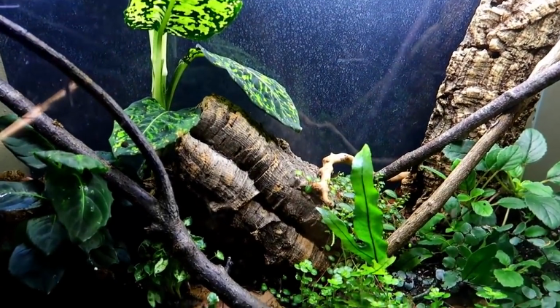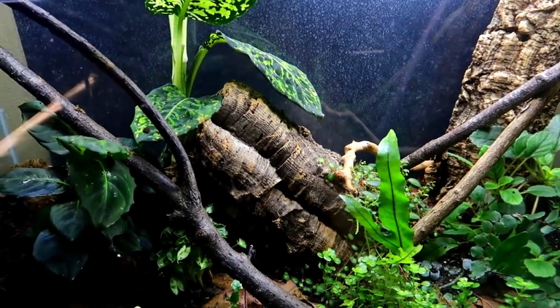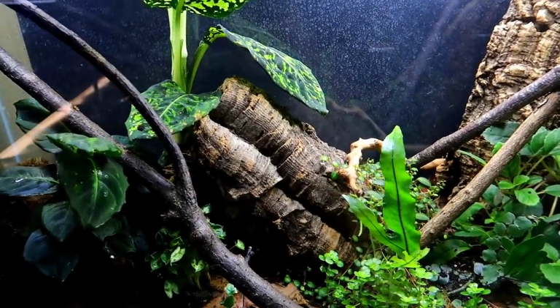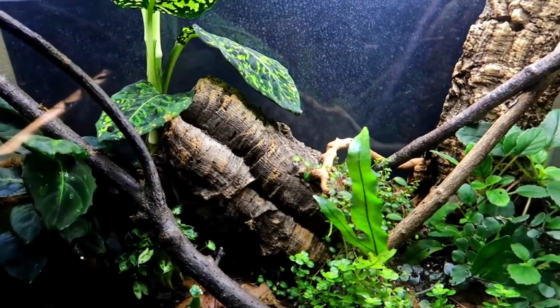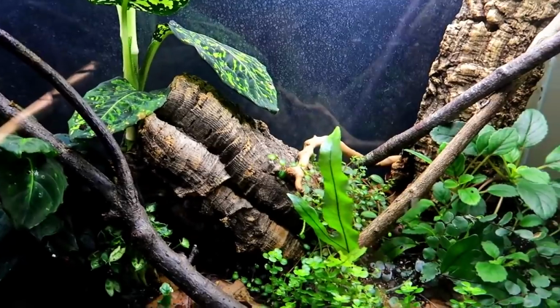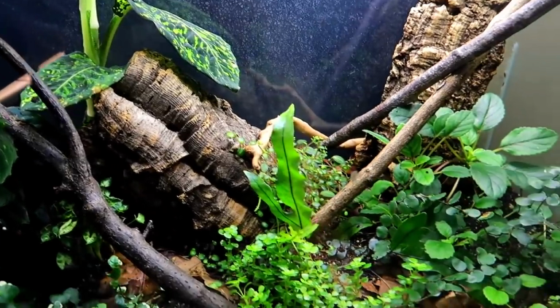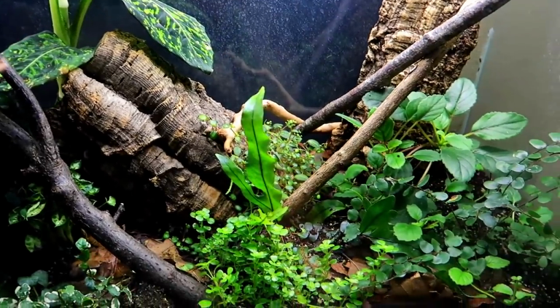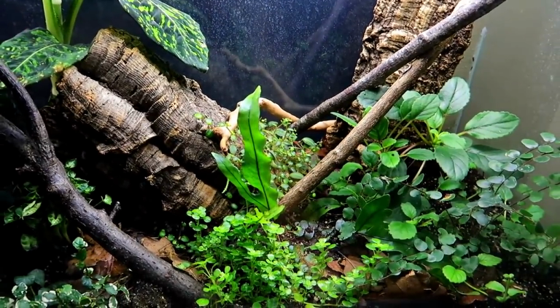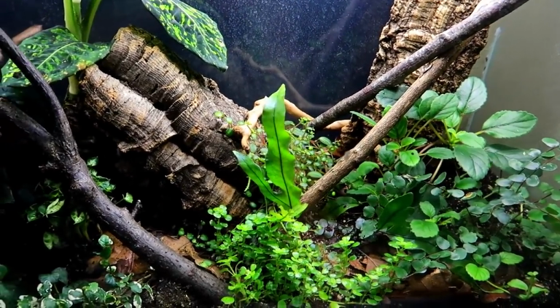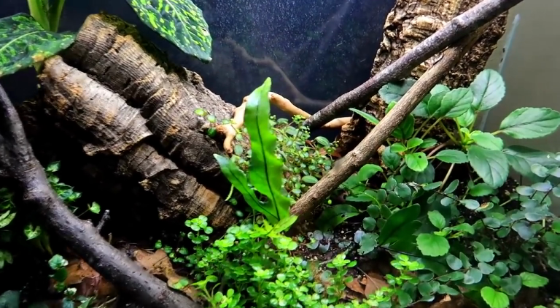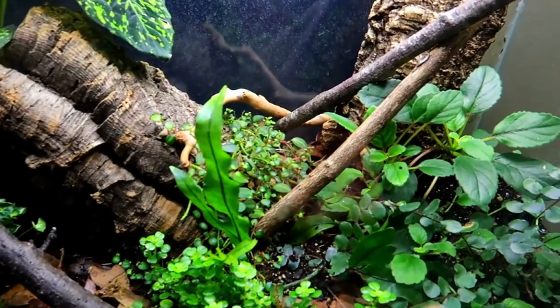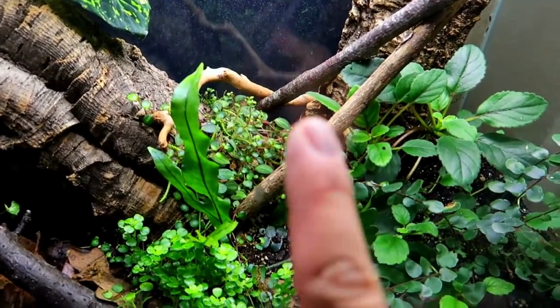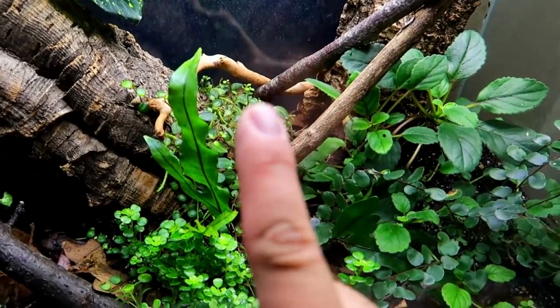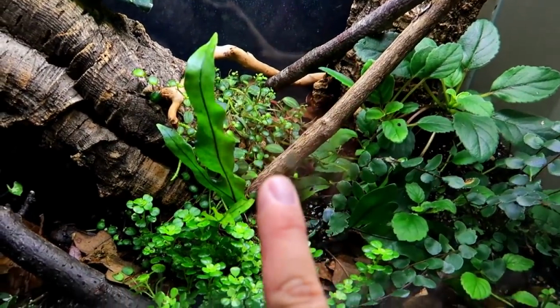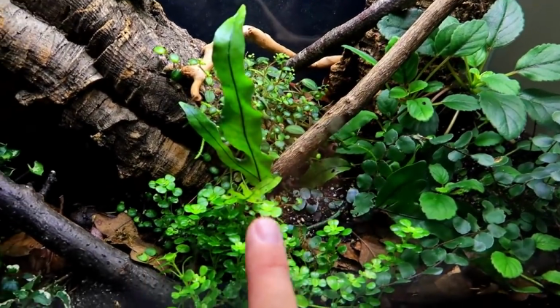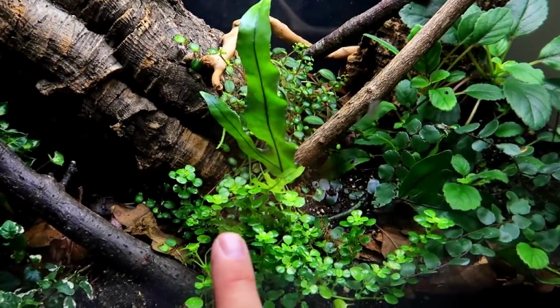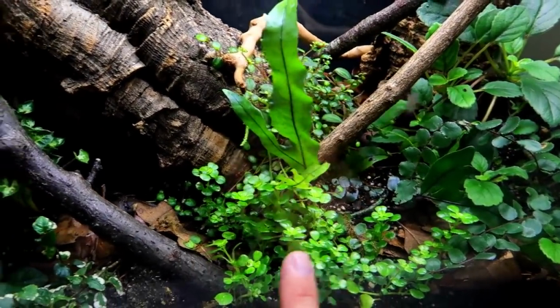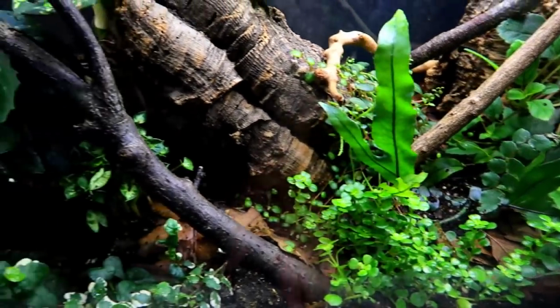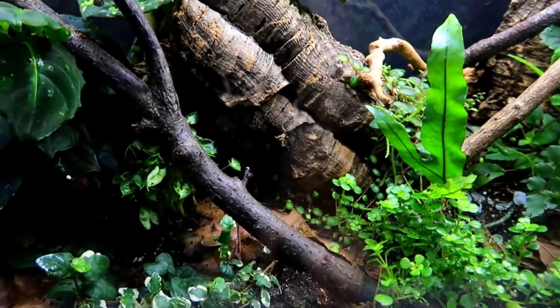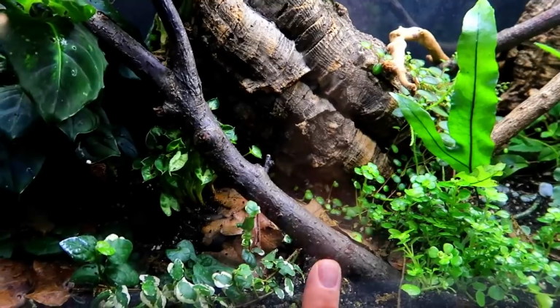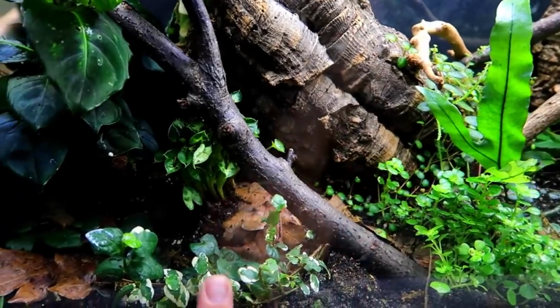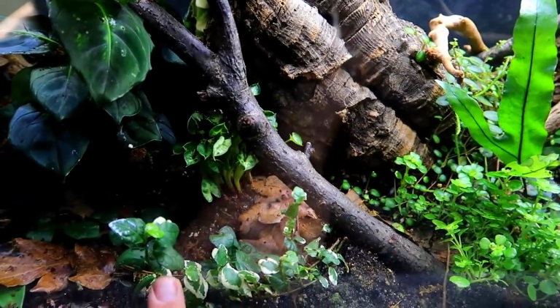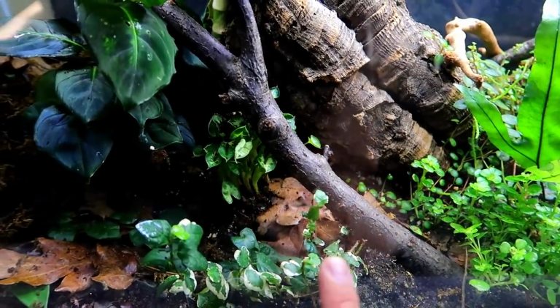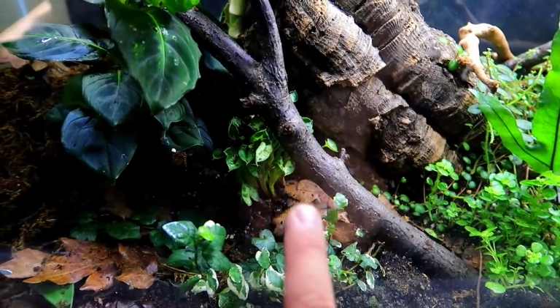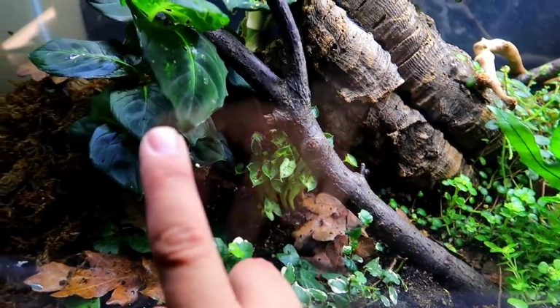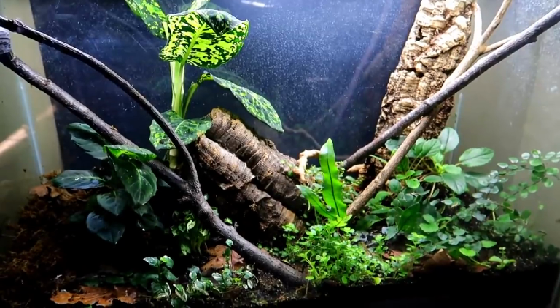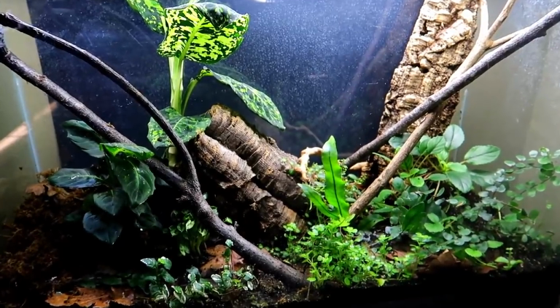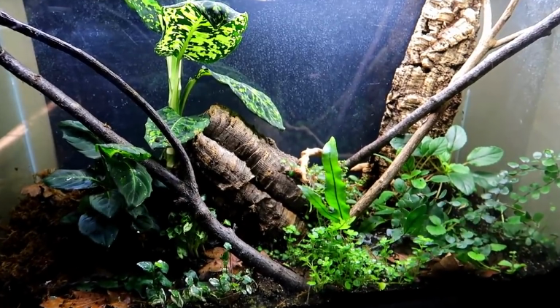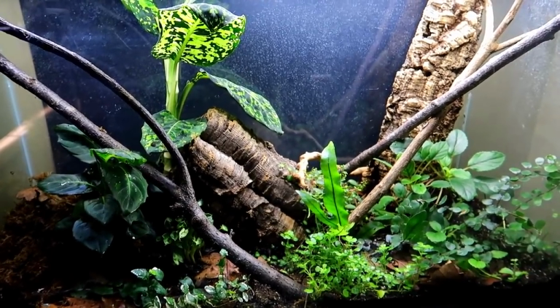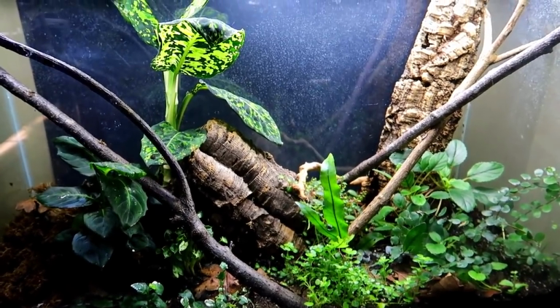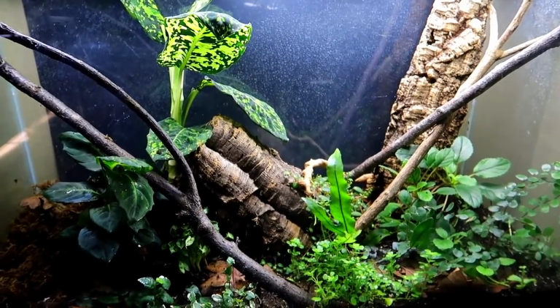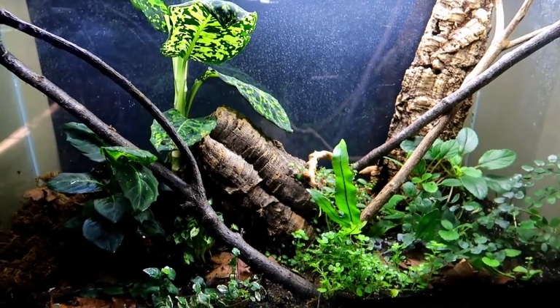I'm thinking this looks pretty dang sweet. These plants are really starting to take off and spreading over here. Really not bad — I'm going to mist it down real quick.